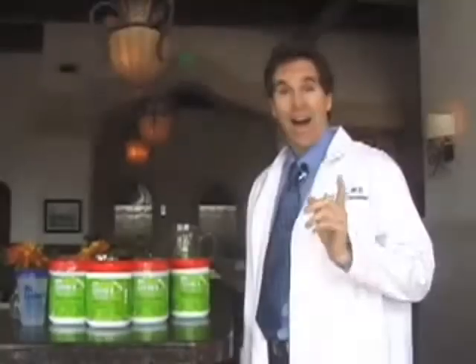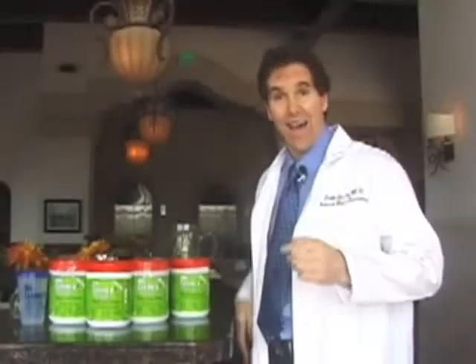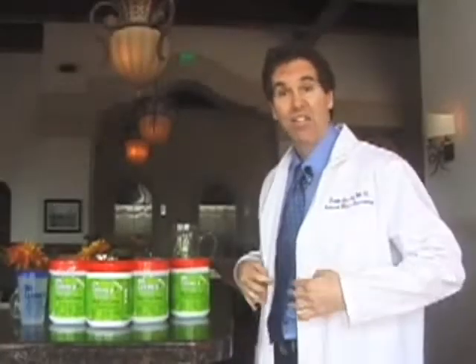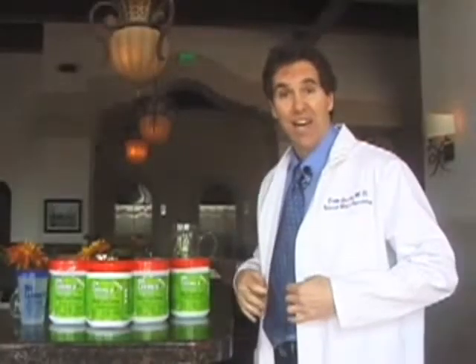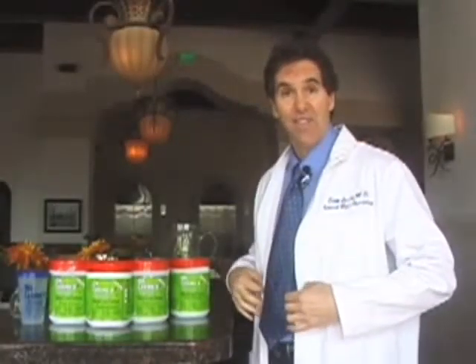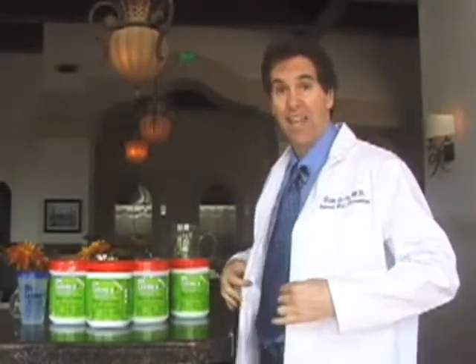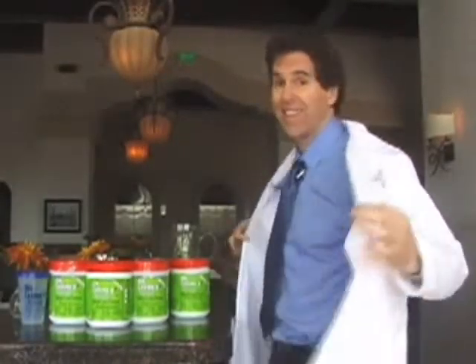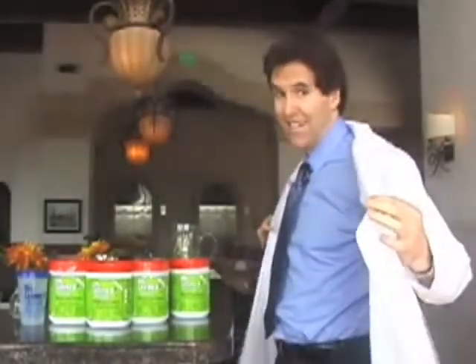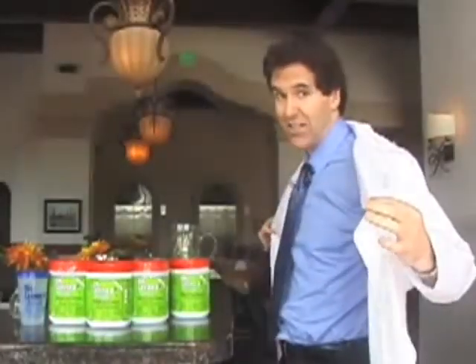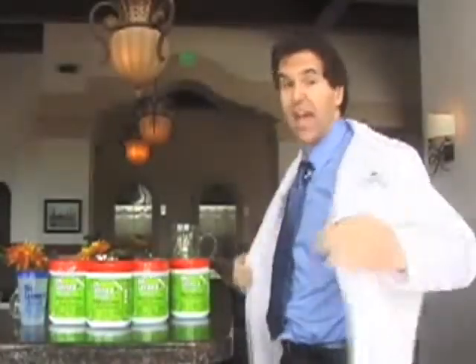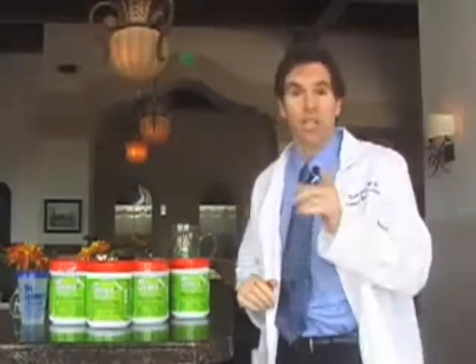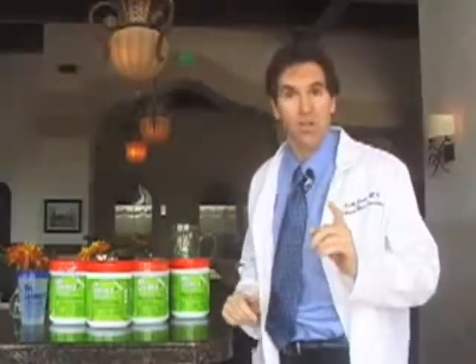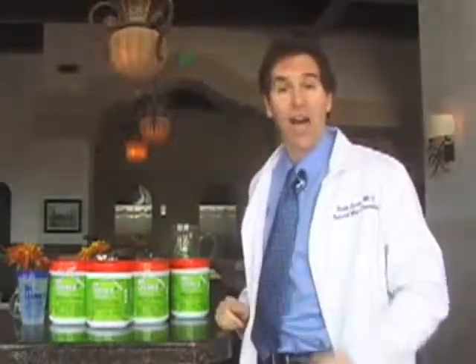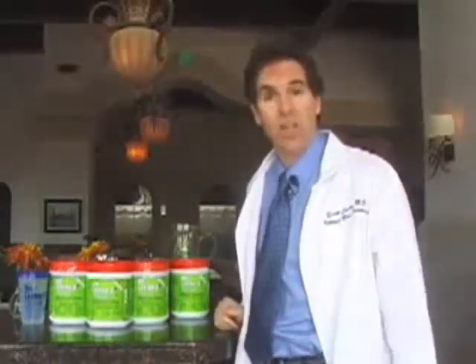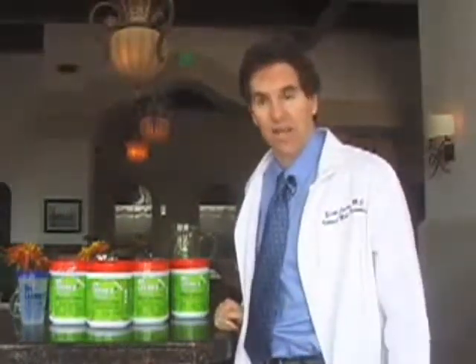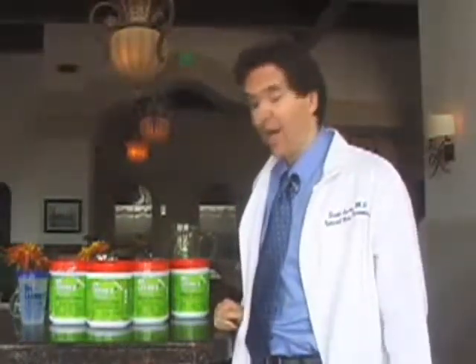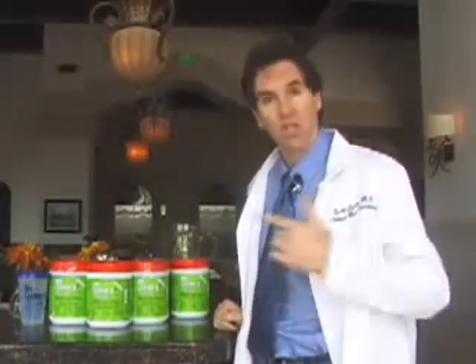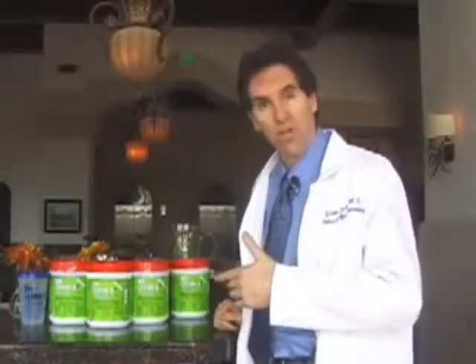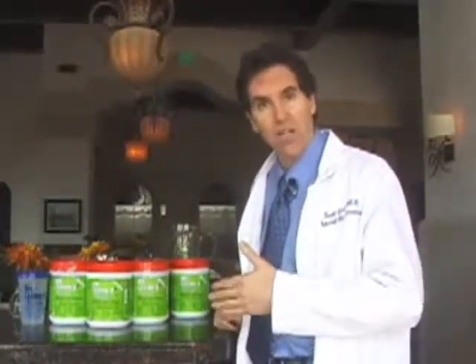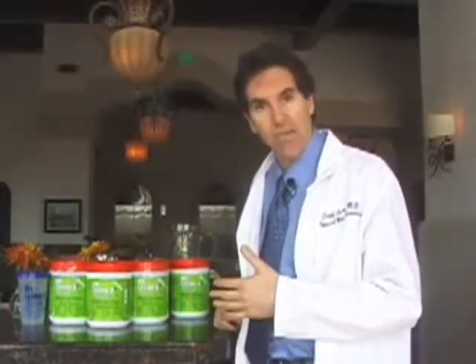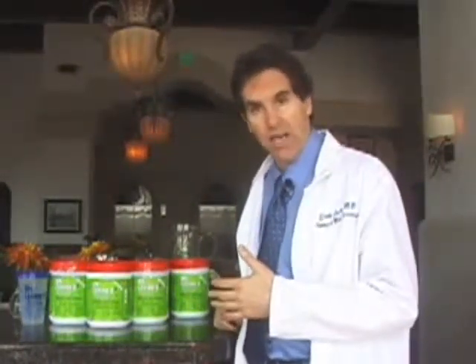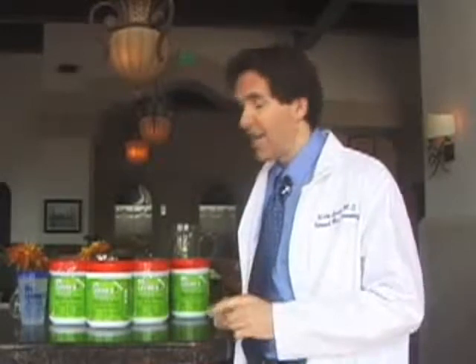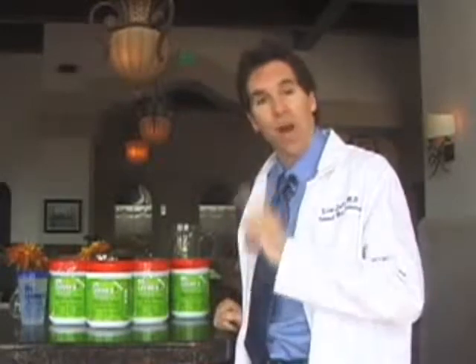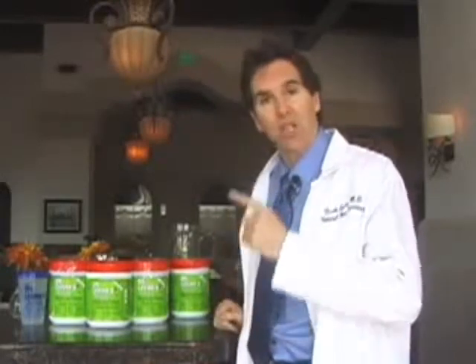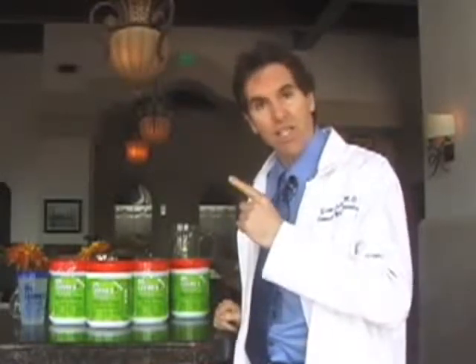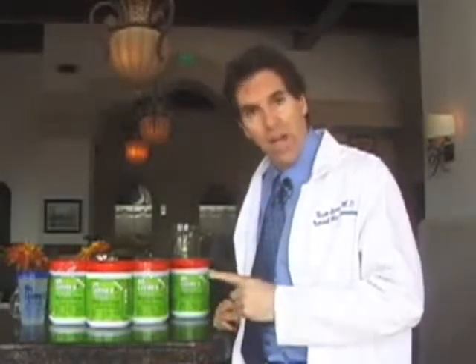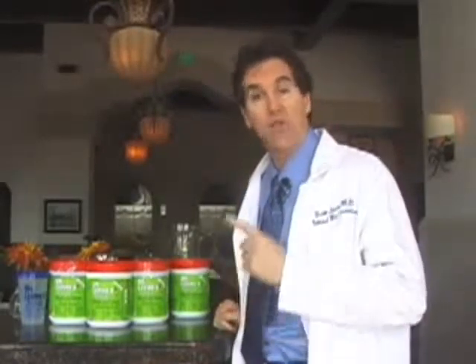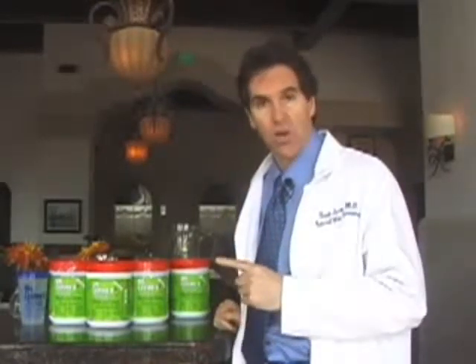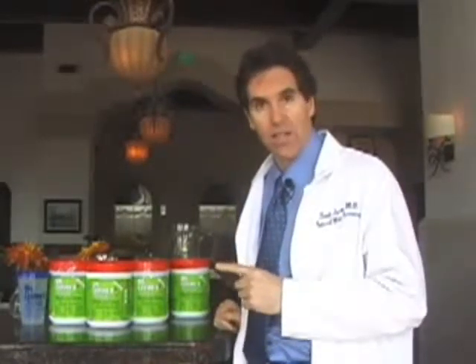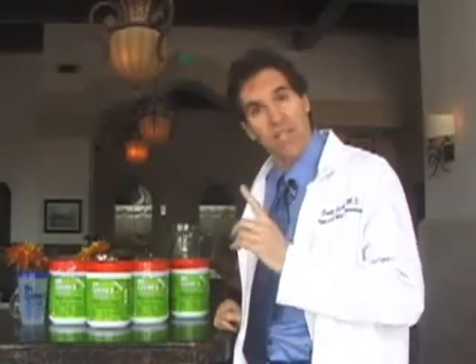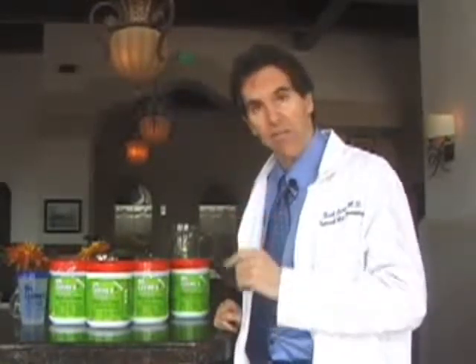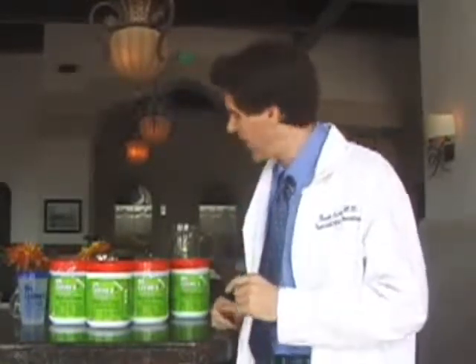Hi, I'm Dr. Scott Levin, The Thin Doctor, and I'm going to tell you today how you can get thin. I'm going to instruct you on how to use my product. The product should taste great if you do it correctly, so please follow my advice.